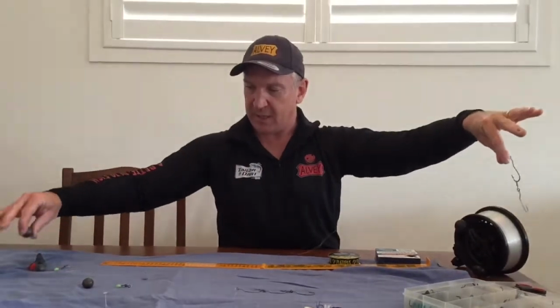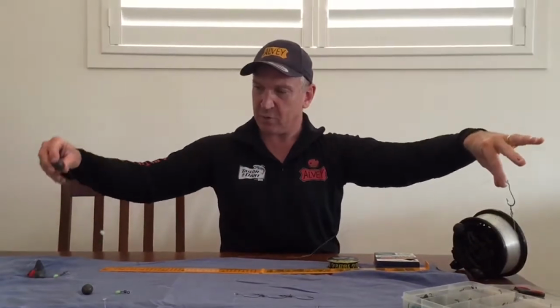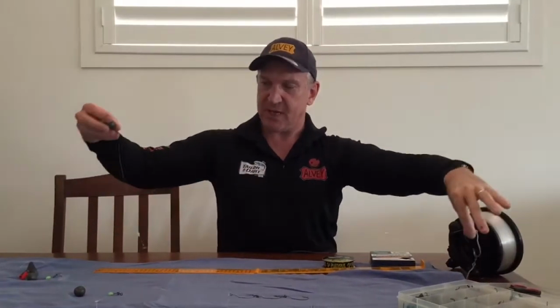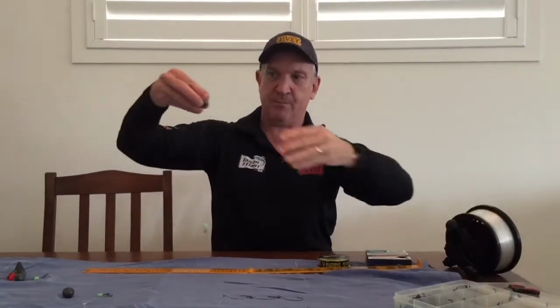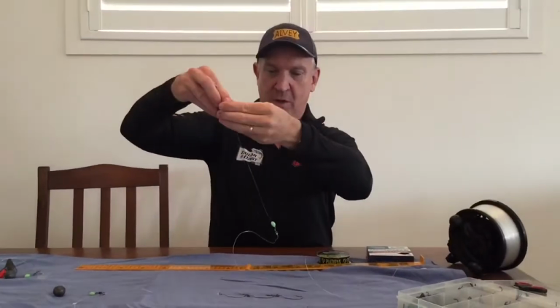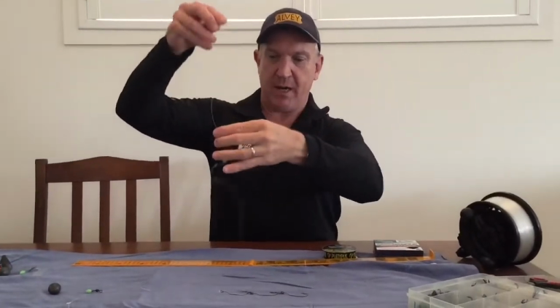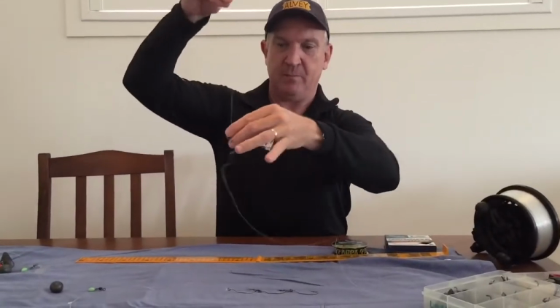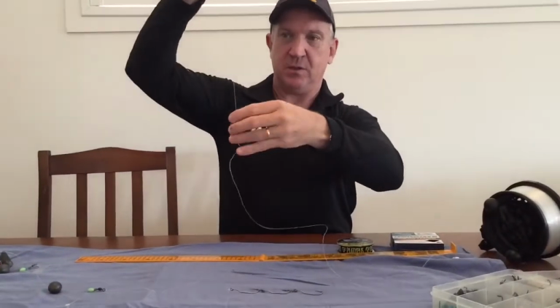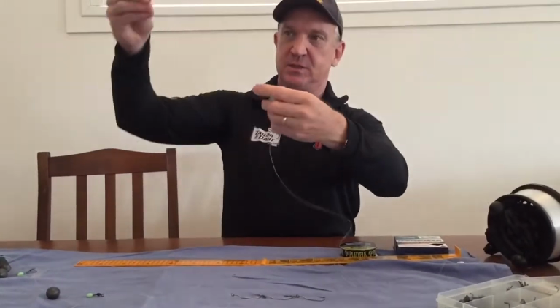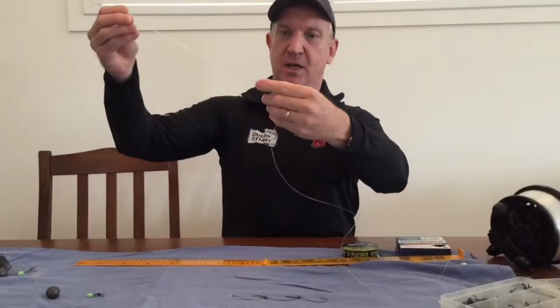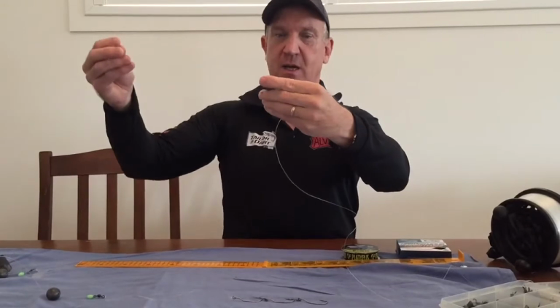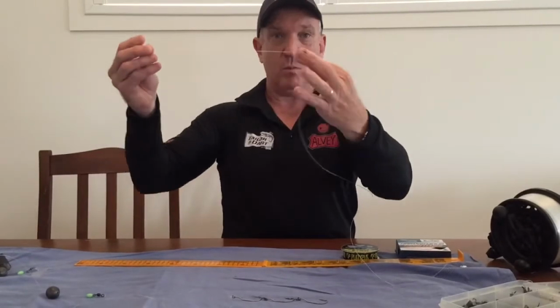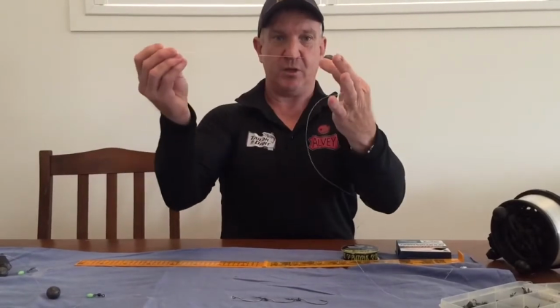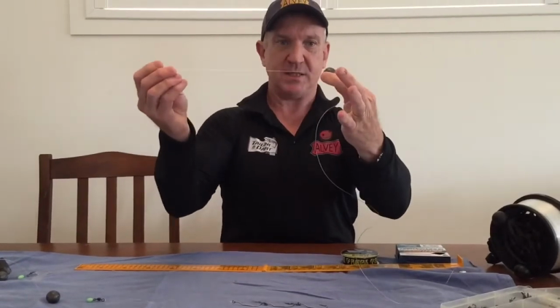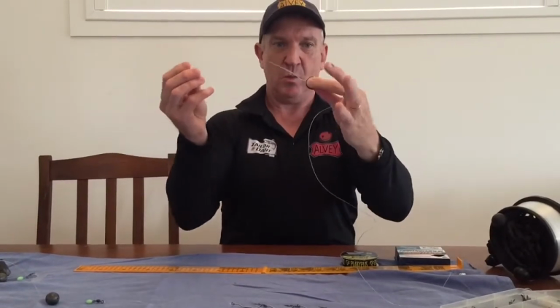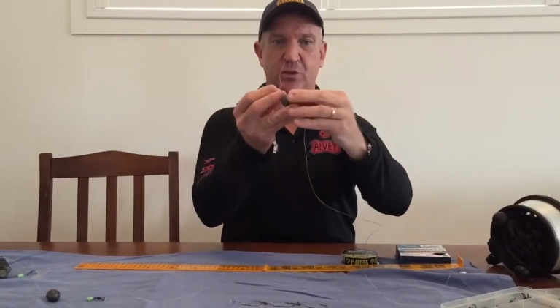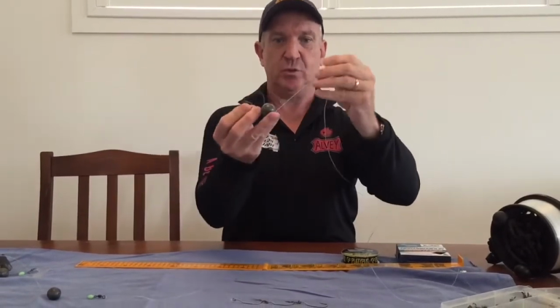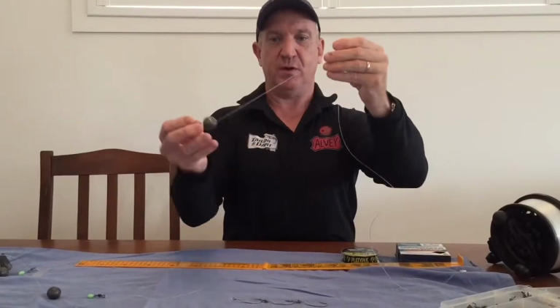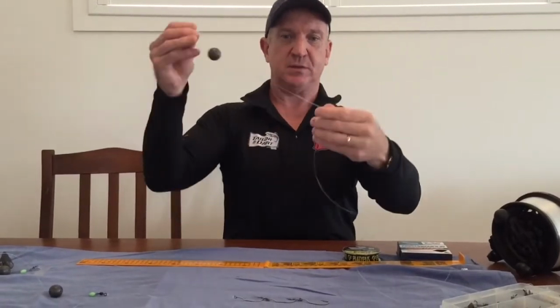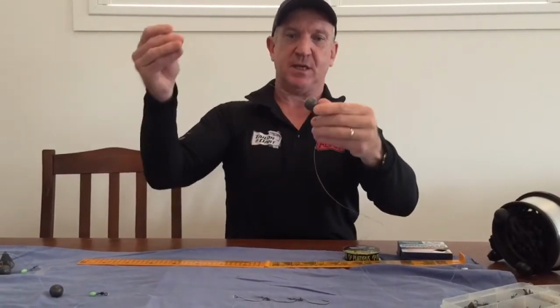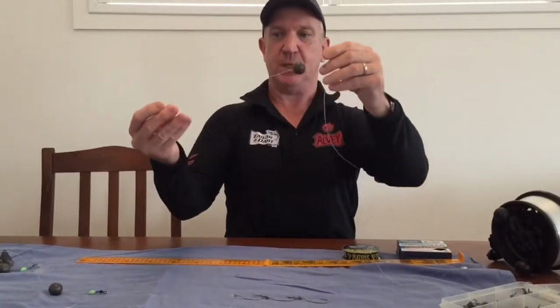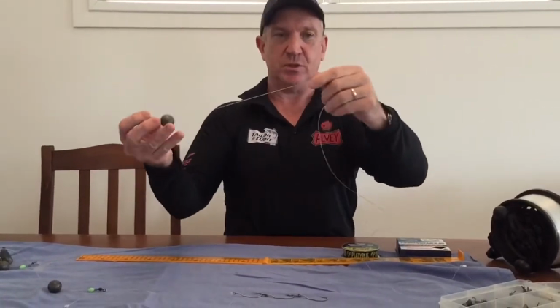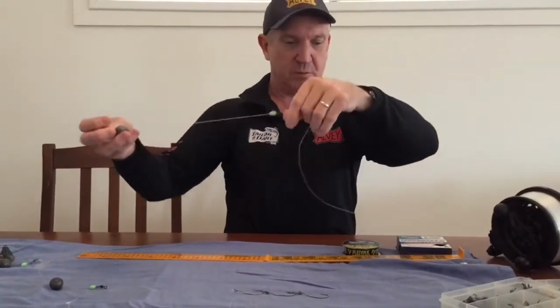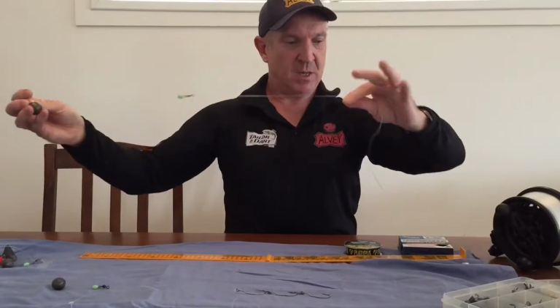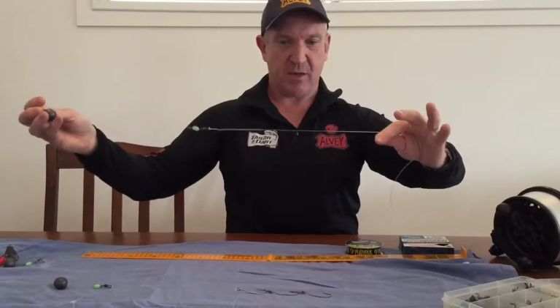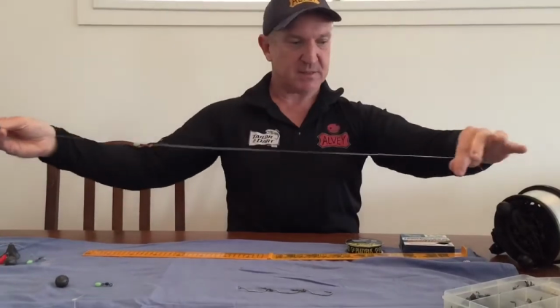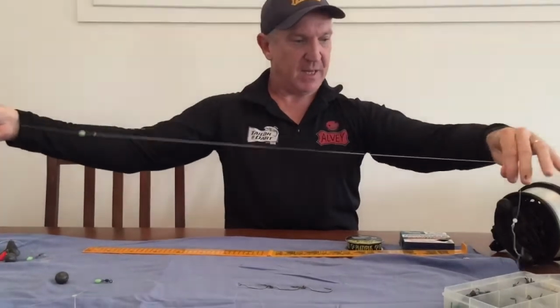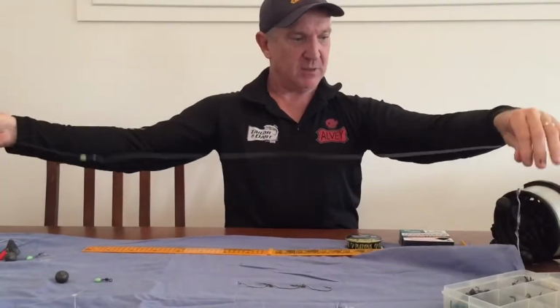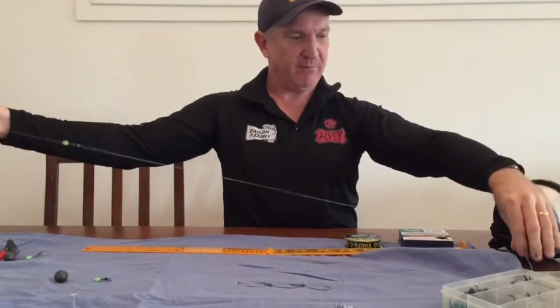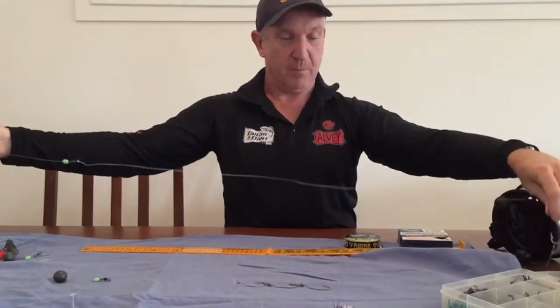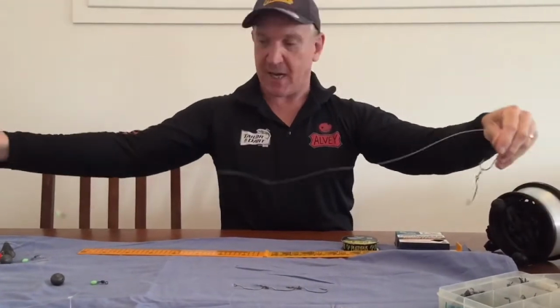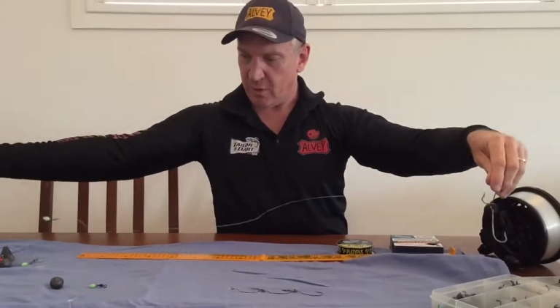Because it's an Alvey, I'm running the trace with two swivels, with the sinker between the two swivels. That's an excellent rig for big tala at night.